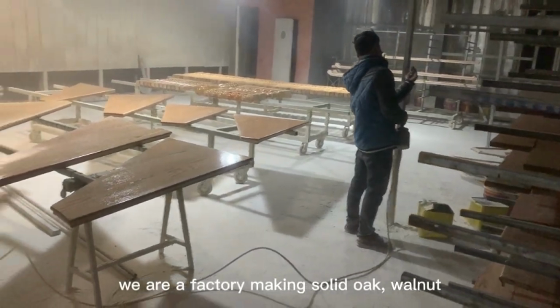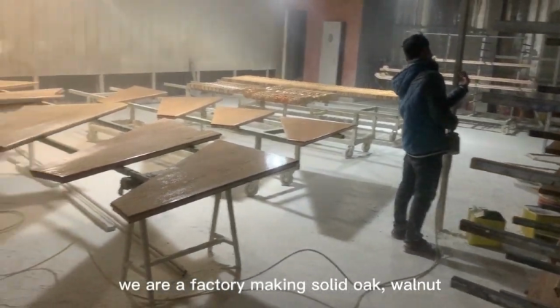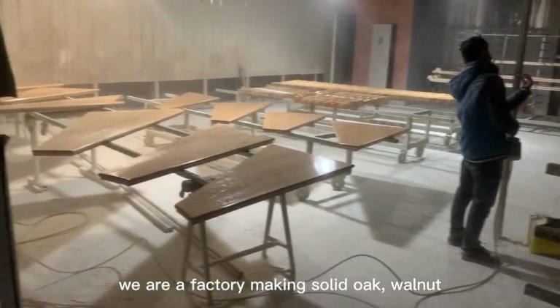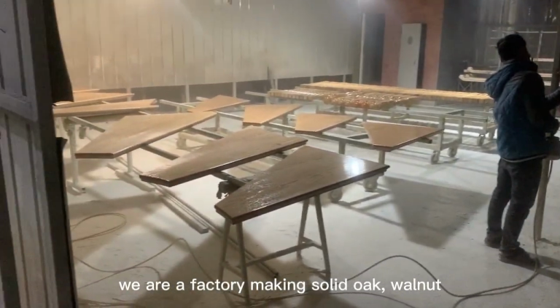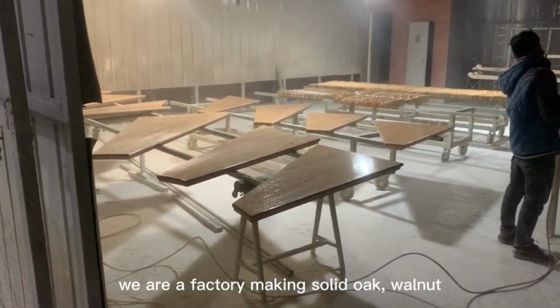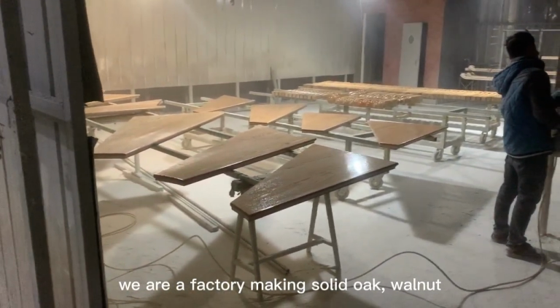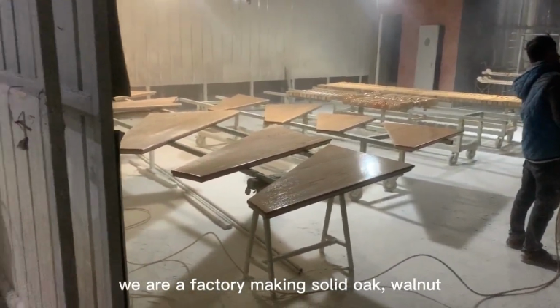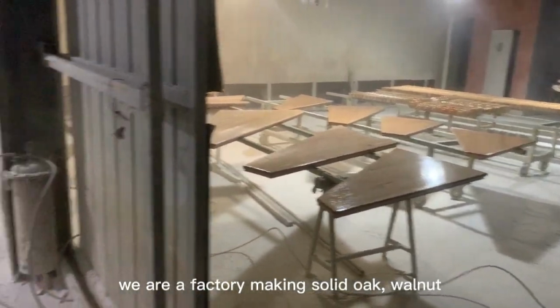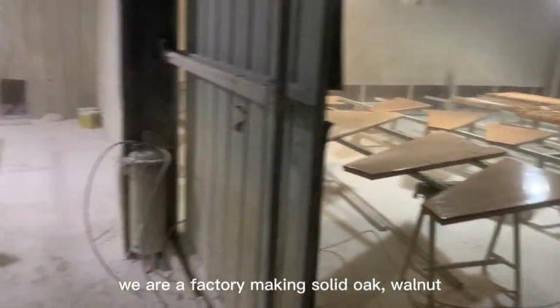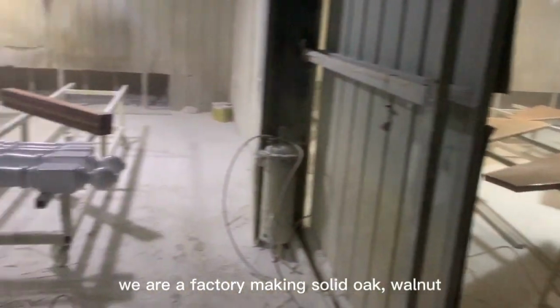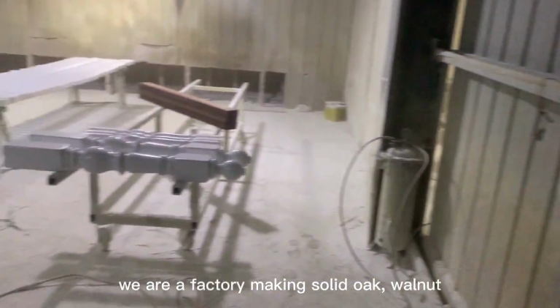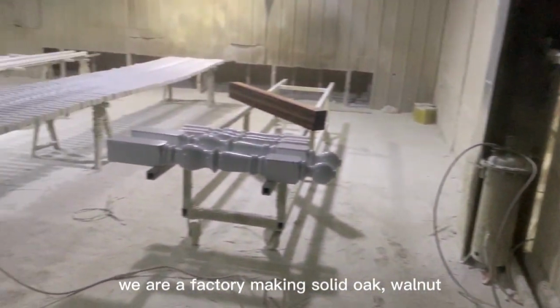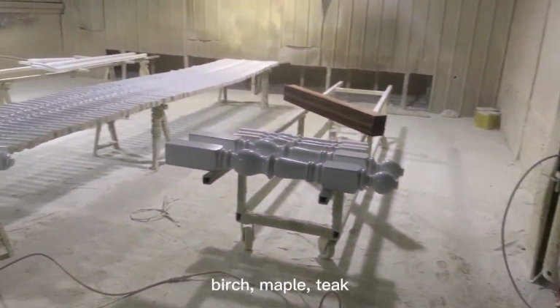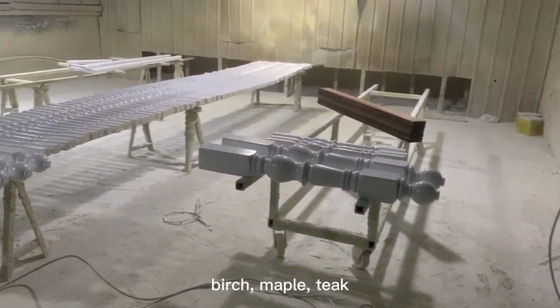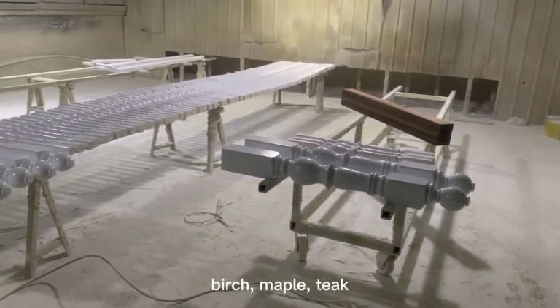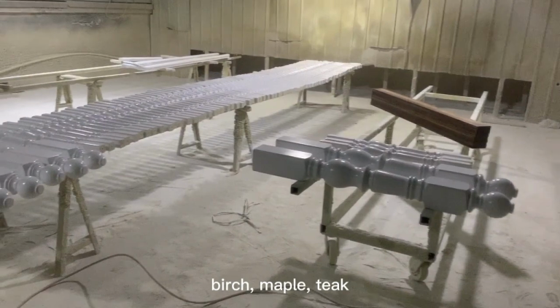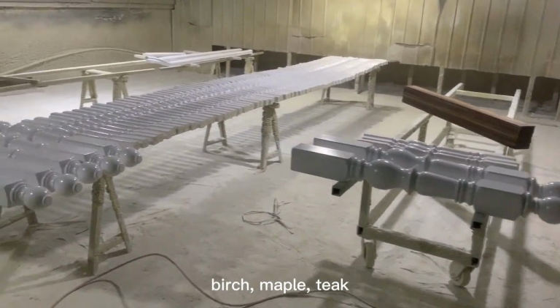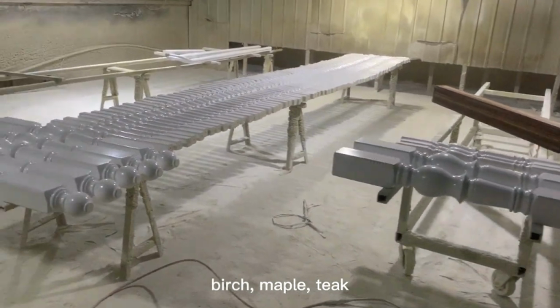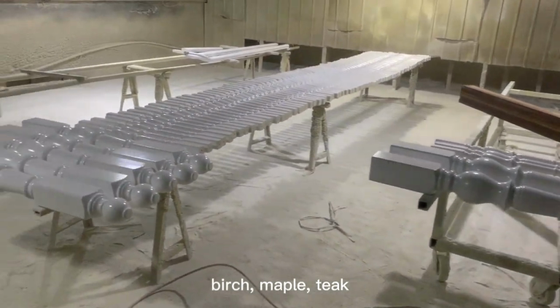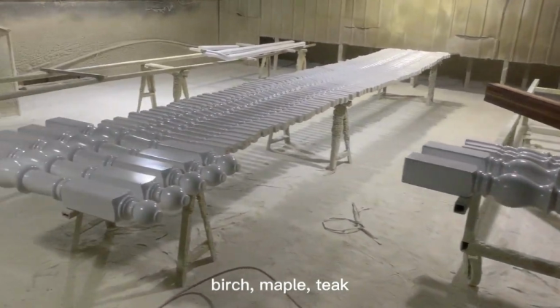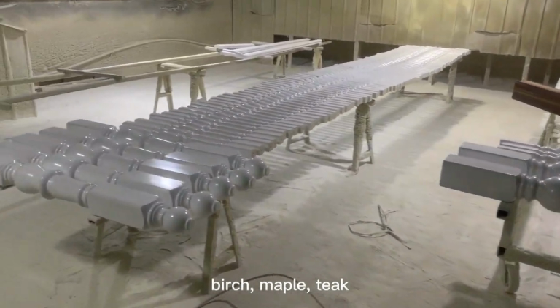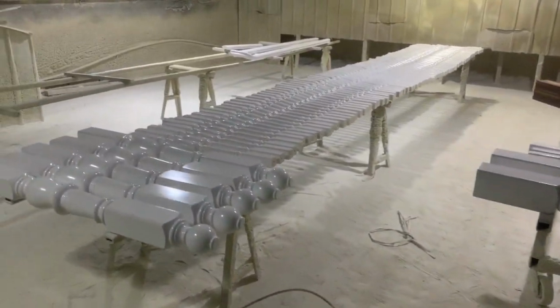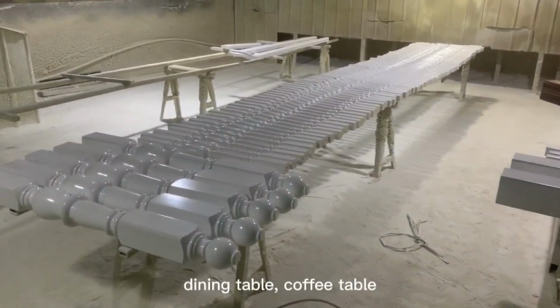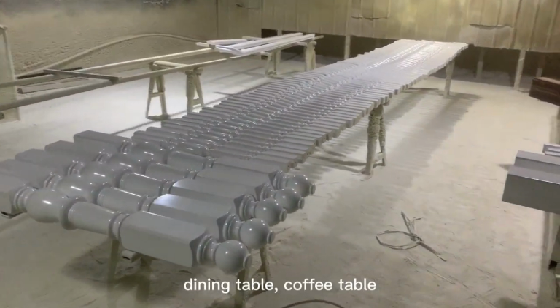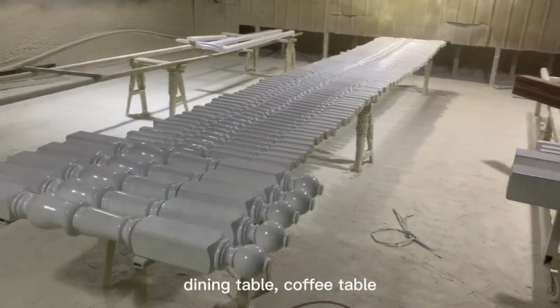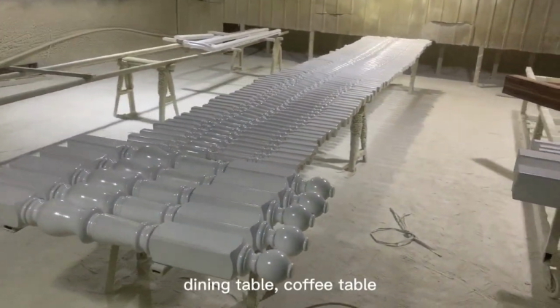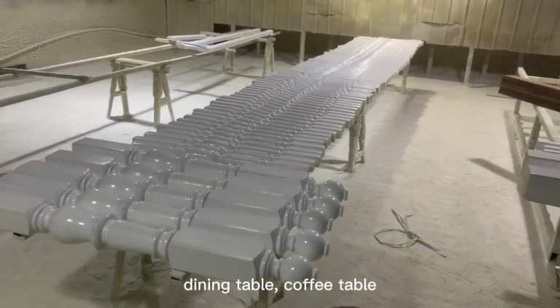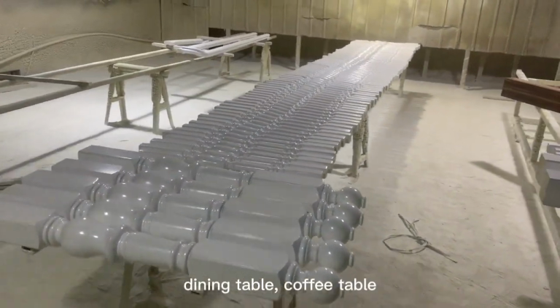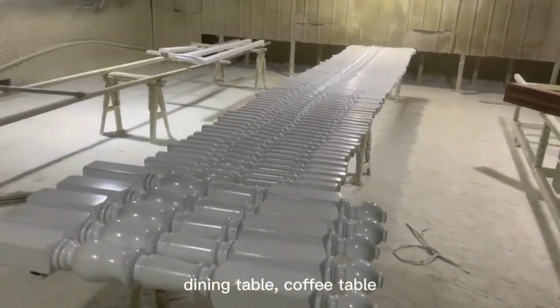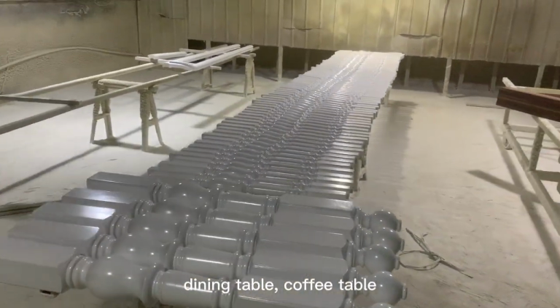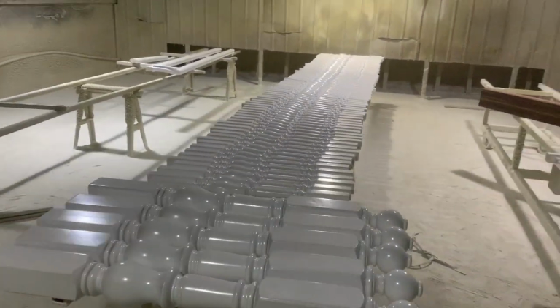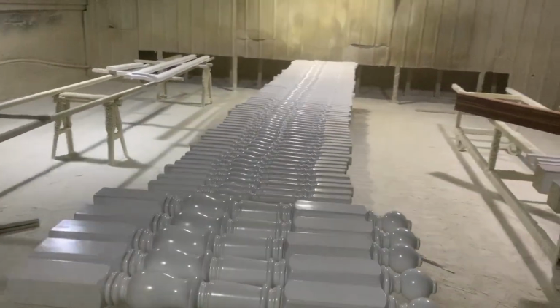We are a factory making solid oak, walnut, birch, maple, teak dining tables and coffee tables.